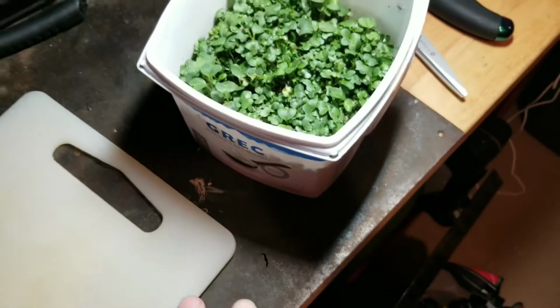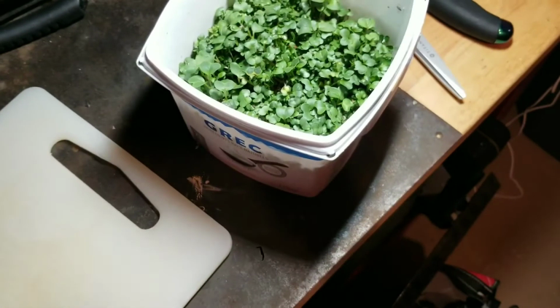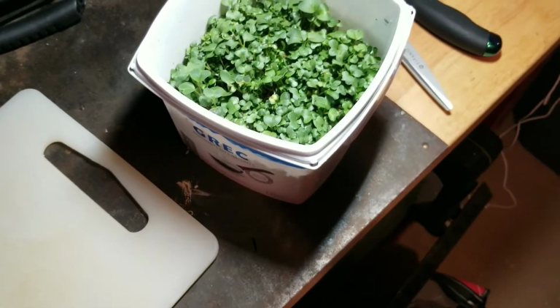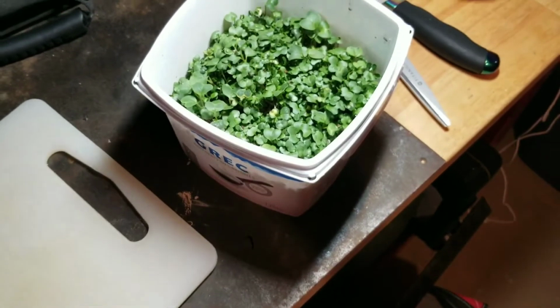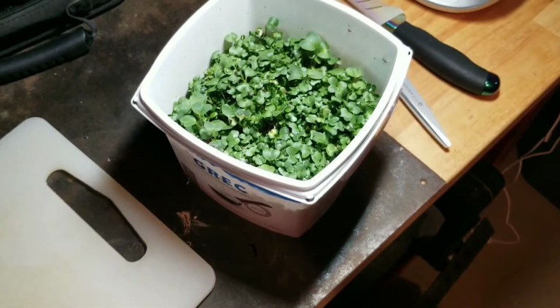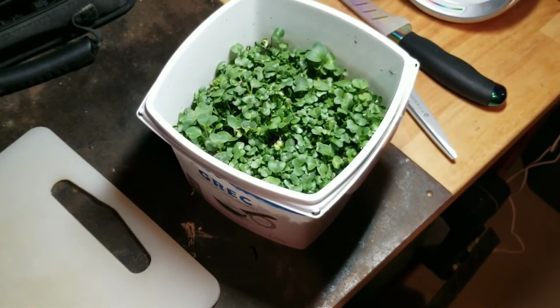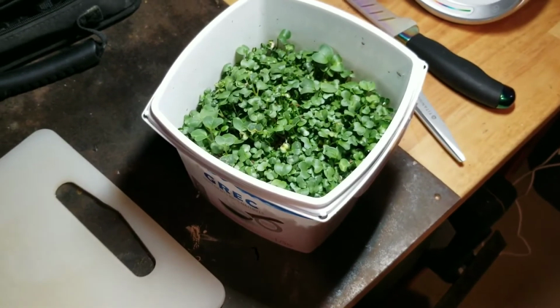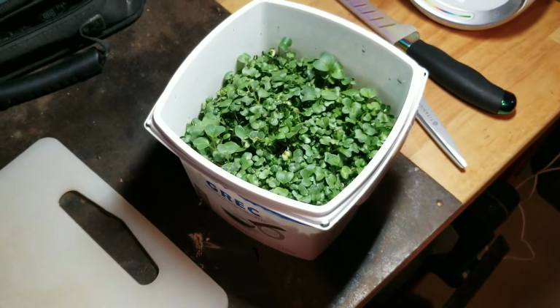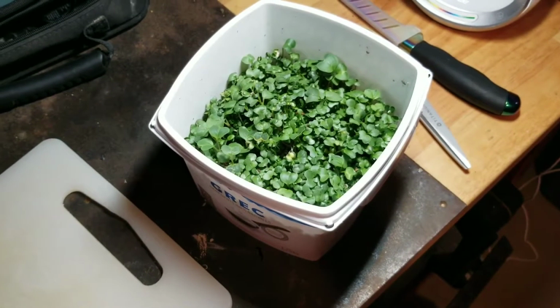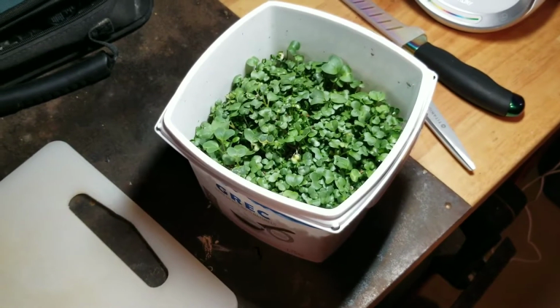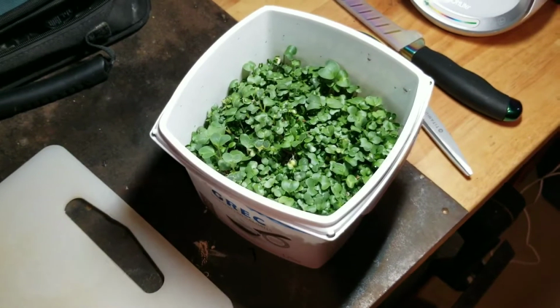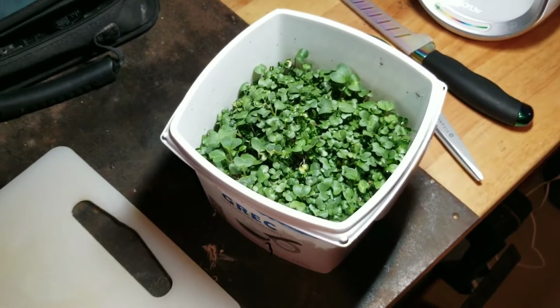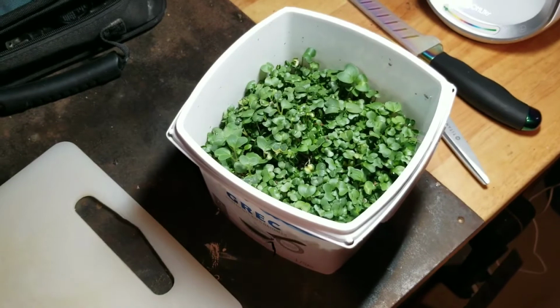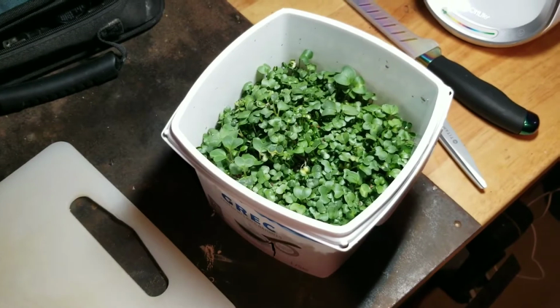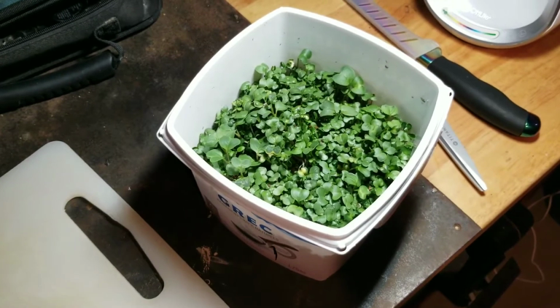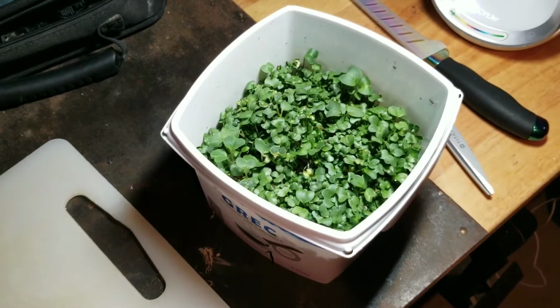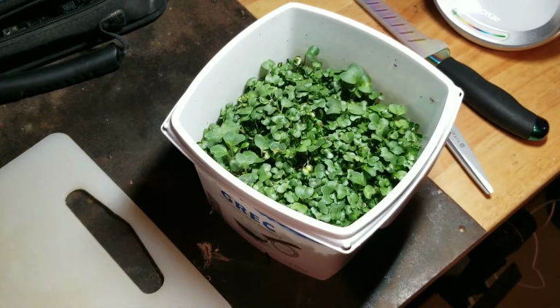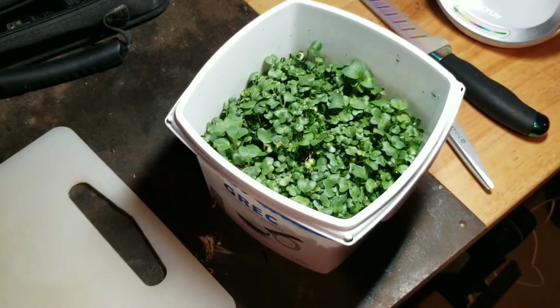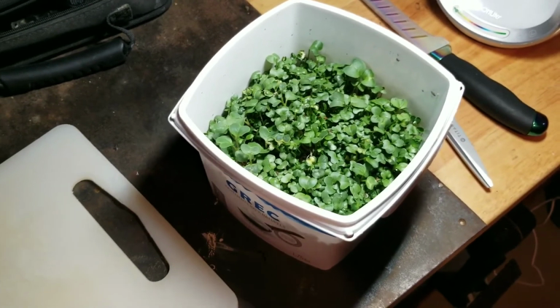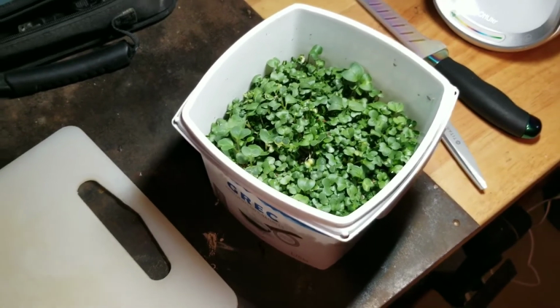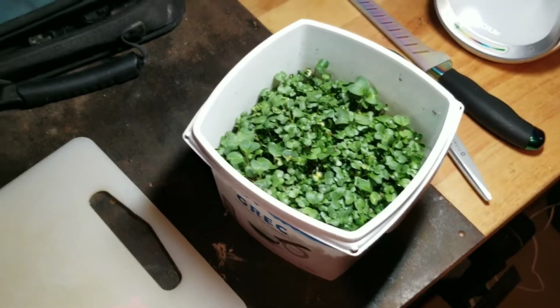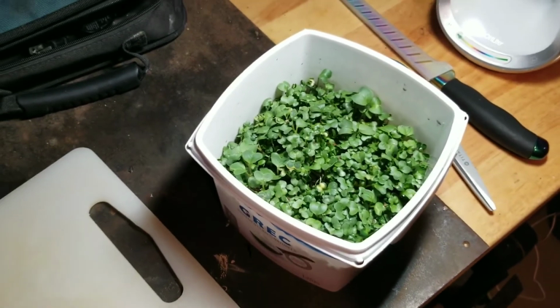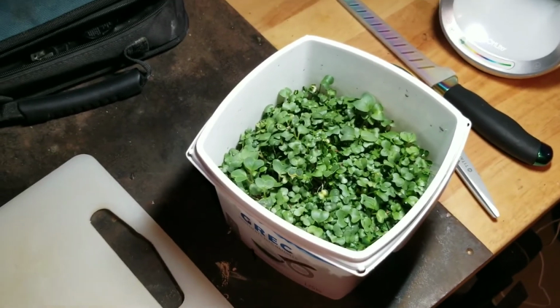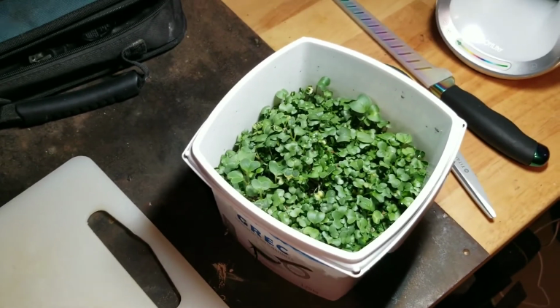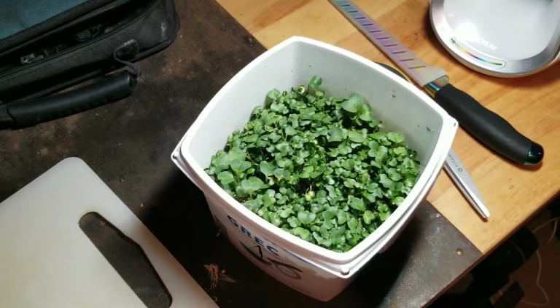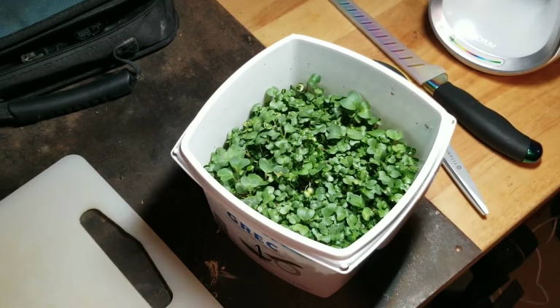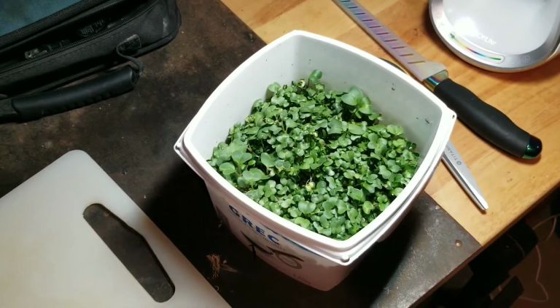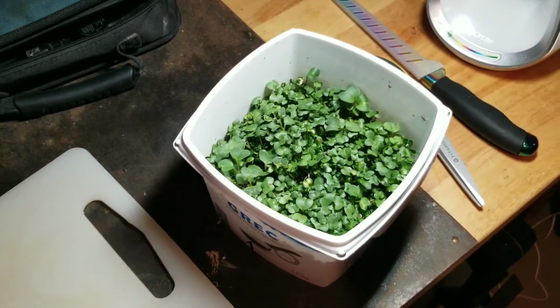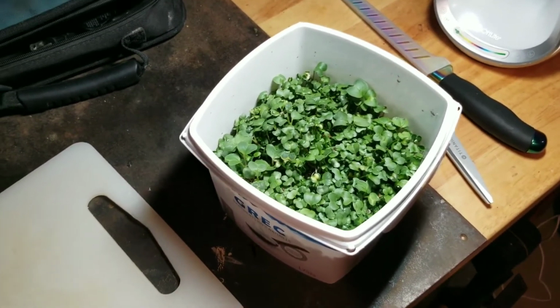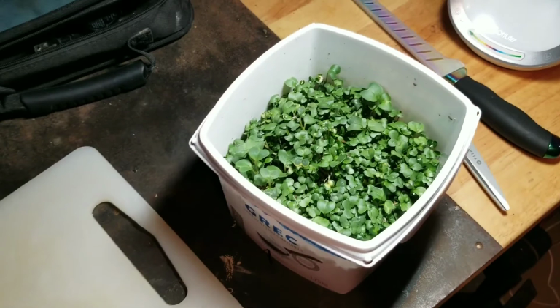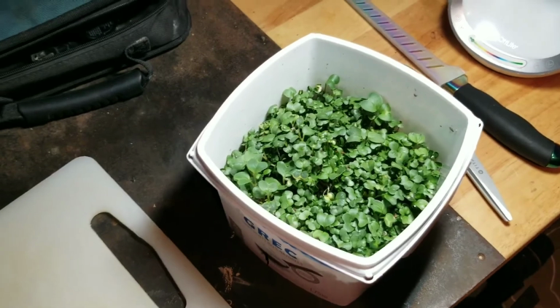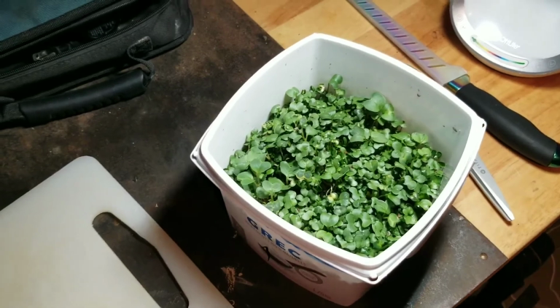I'm gonna have to do this in bits and pieces because I don't have any mount or anything for my camera, so I'm gonna pull this out of the container and kind of show you how to harvest these.